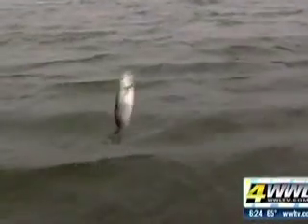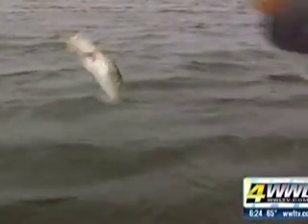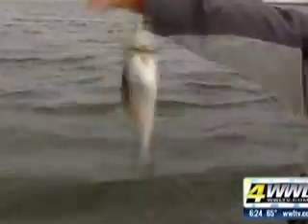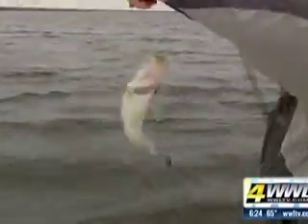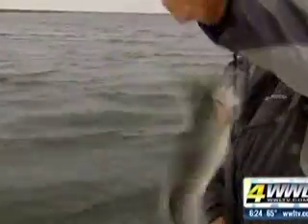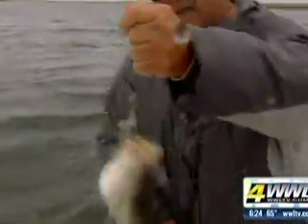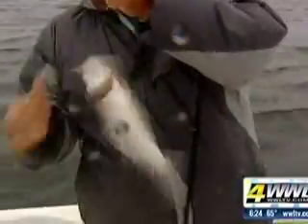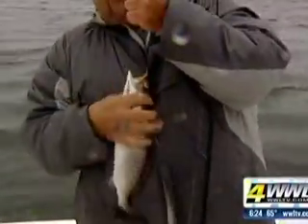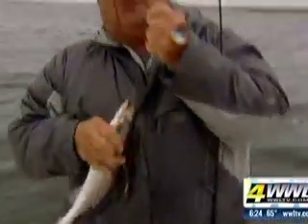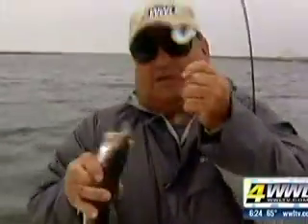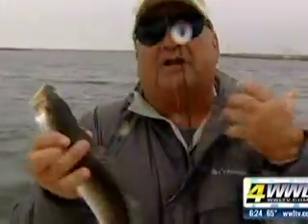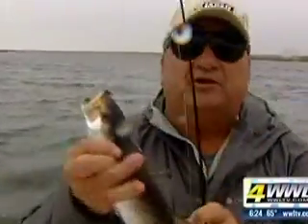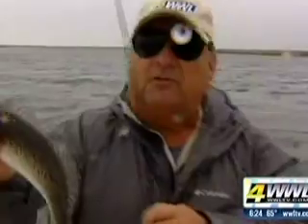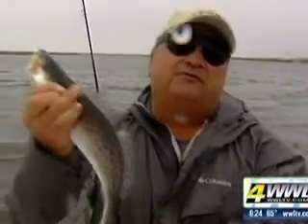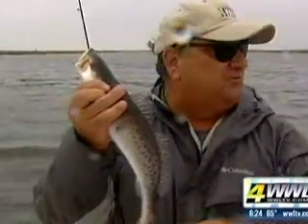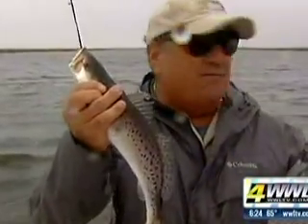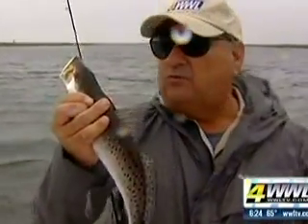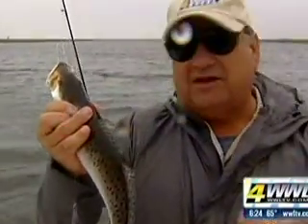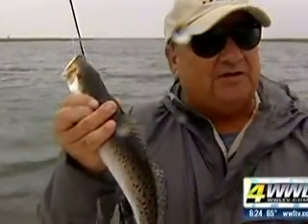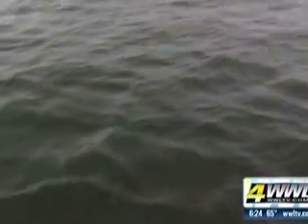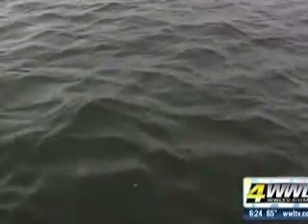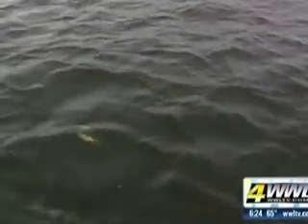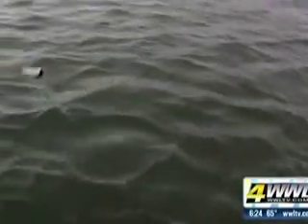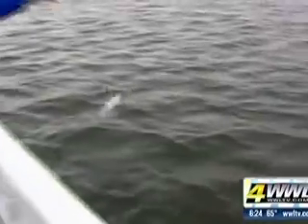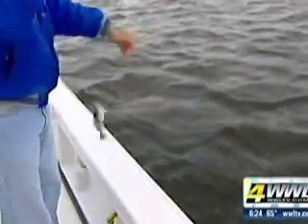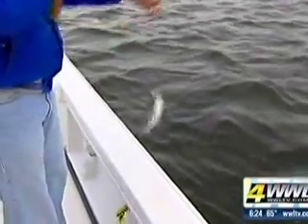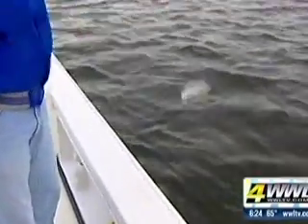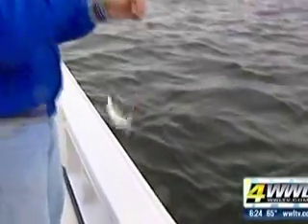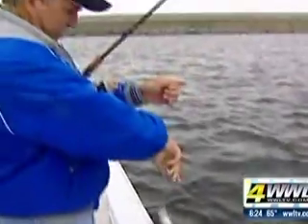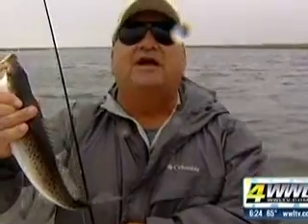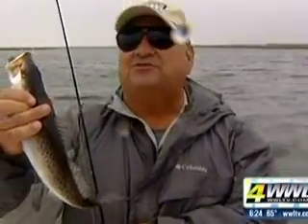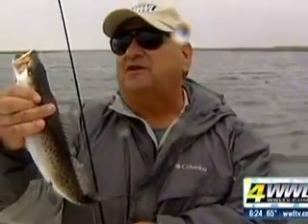There's a nice speckled trout right there. Now, the next few days you're going to be dealing with some high winds from a number of directions, but if you come out here the water stays fairly clear. Just got to pick through your fish — catch and release those ones under 12 inches and you'll end up with a nice box of fish.